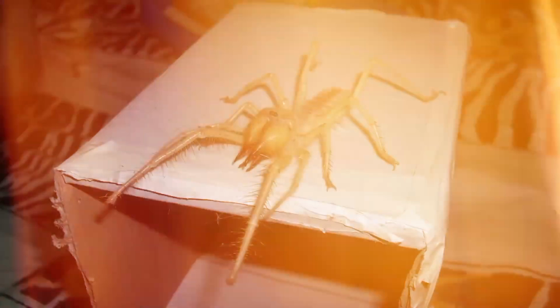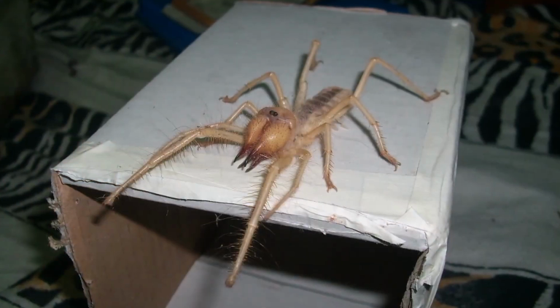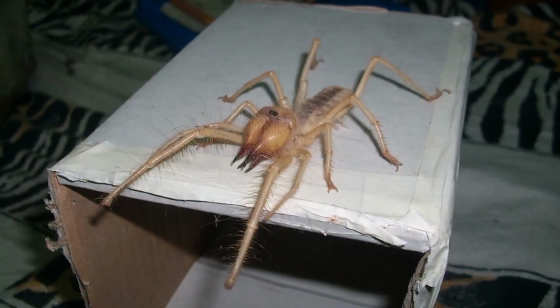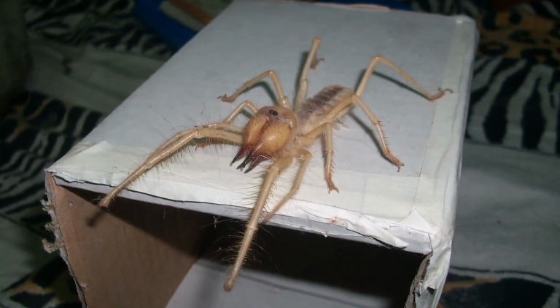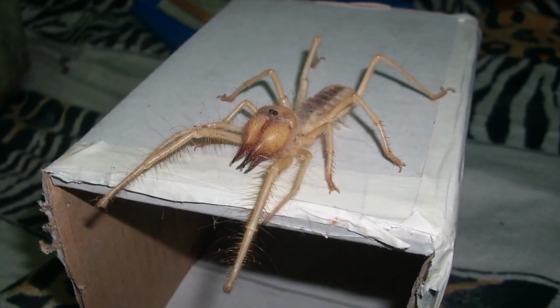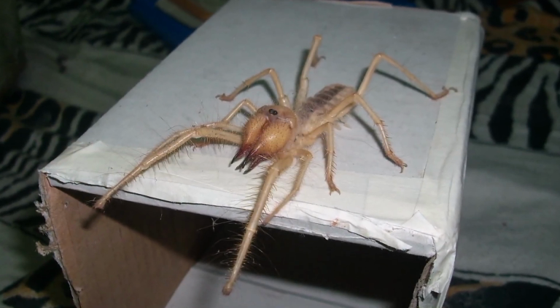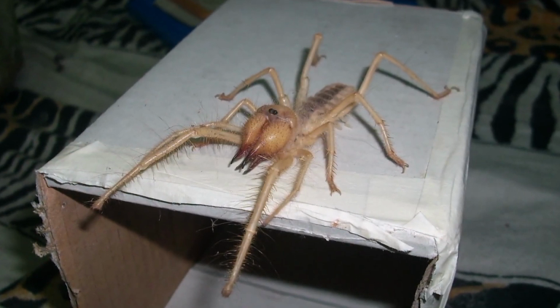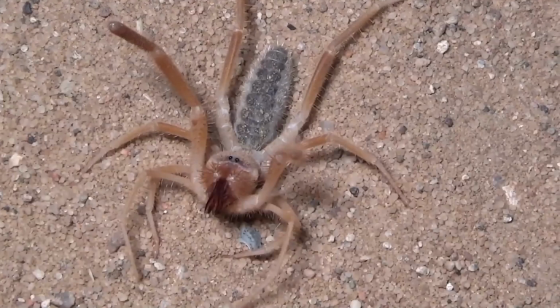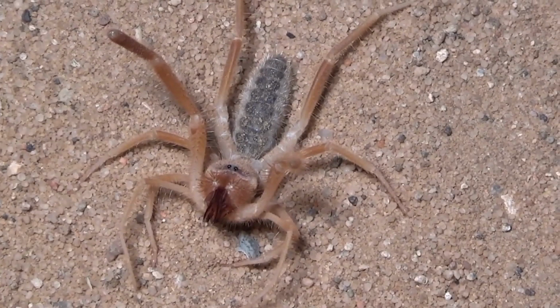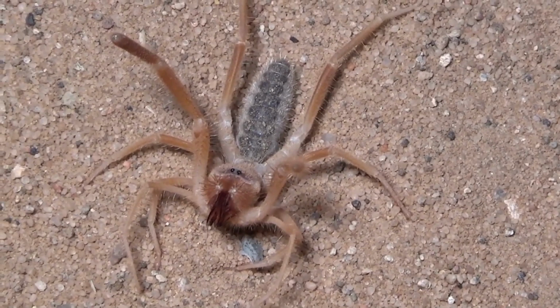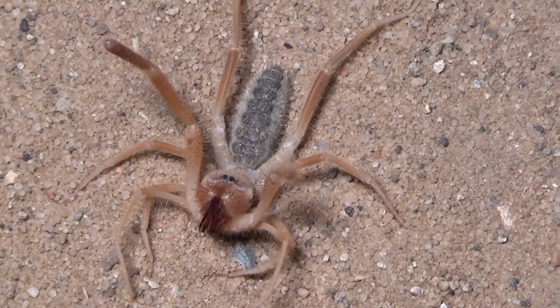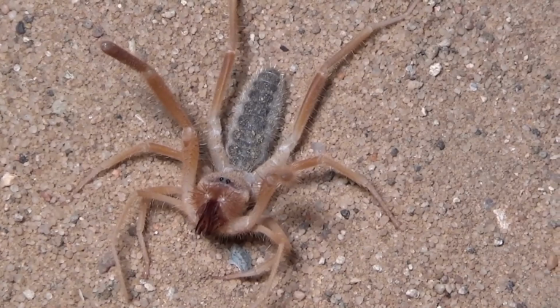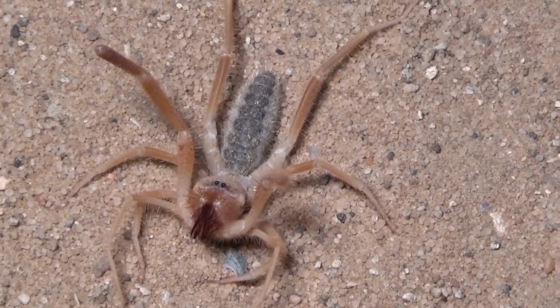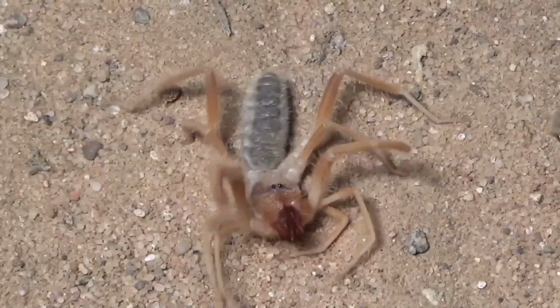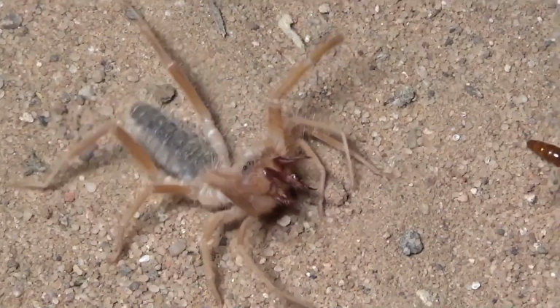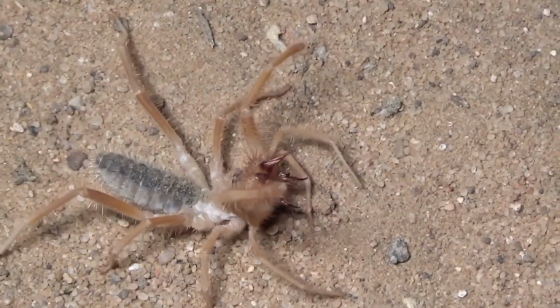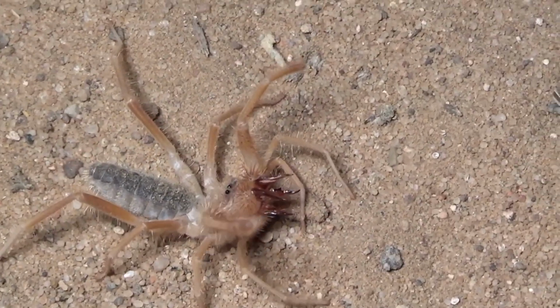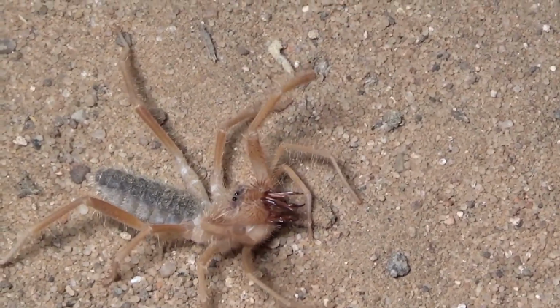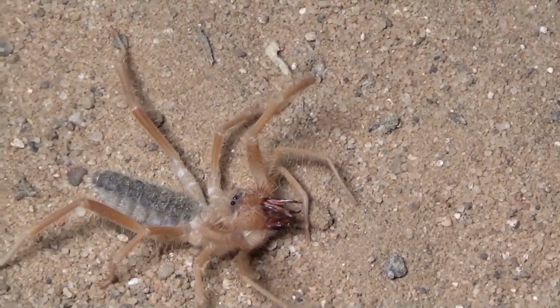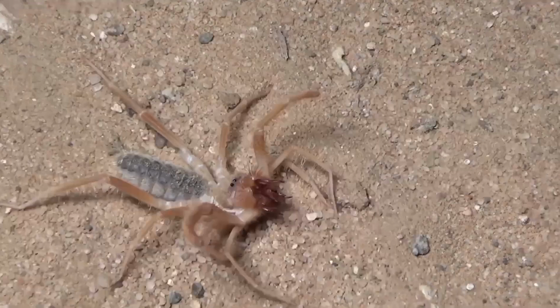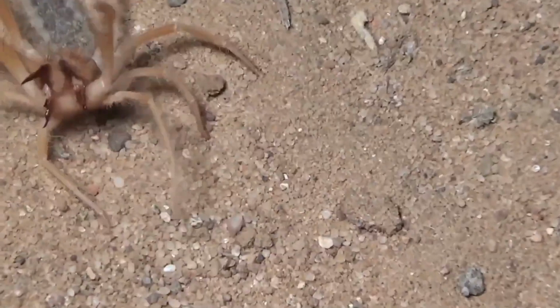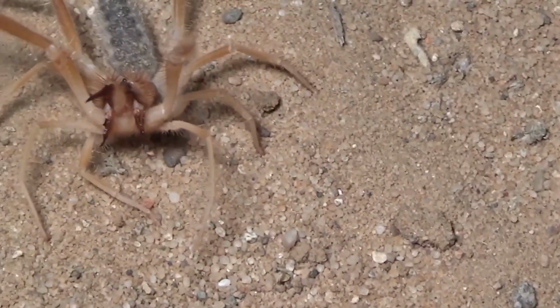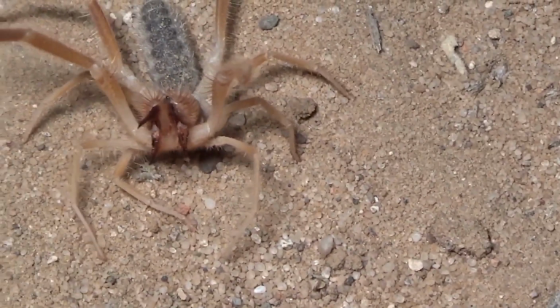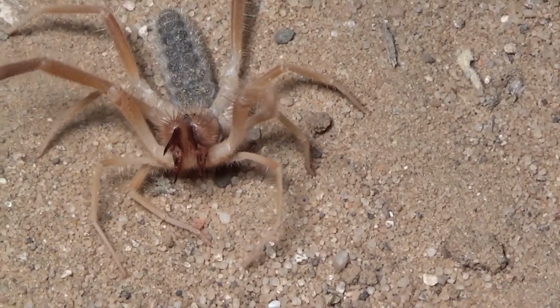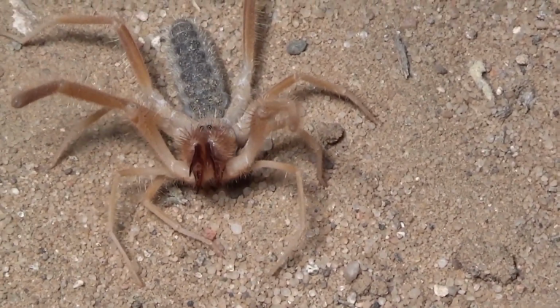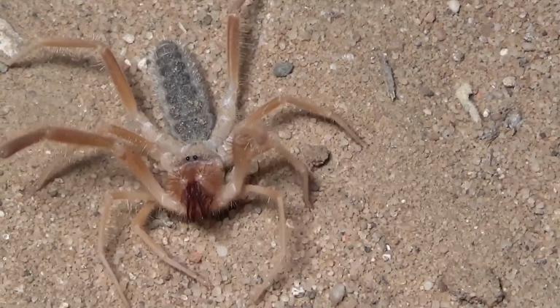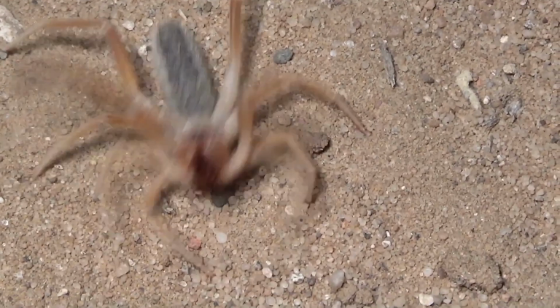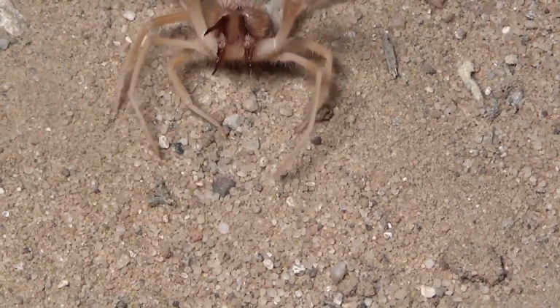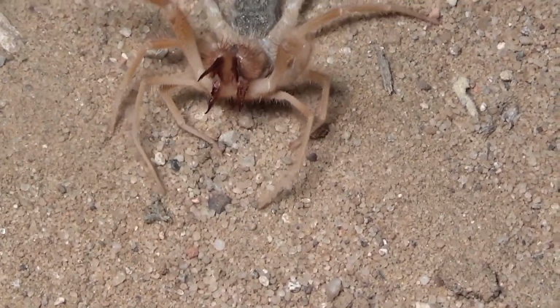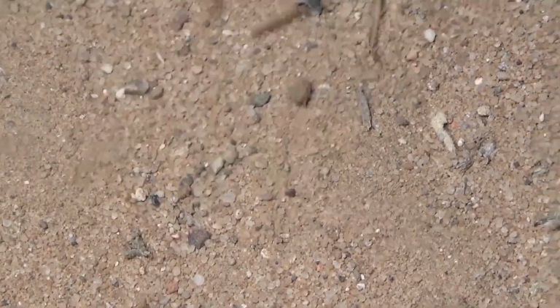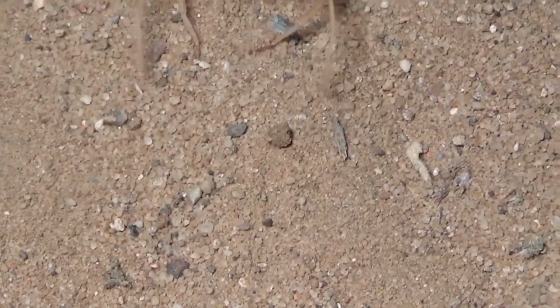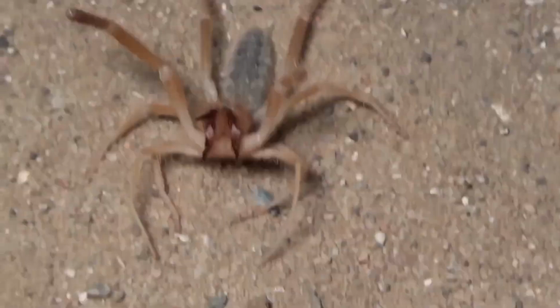The solifugae's eyes are similar to those of a scorpion. Its compound eyes react to light and are capable of detecting minimal movement of nearby objects, making the camel spider lightning fast — allowing it to attack quickly and evade attacks instantly.